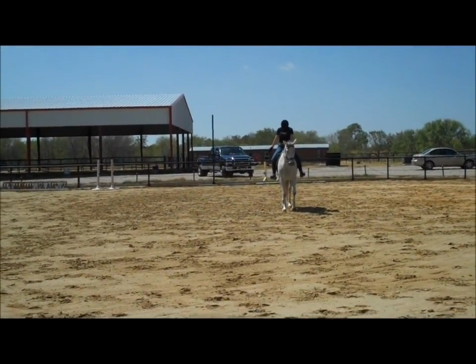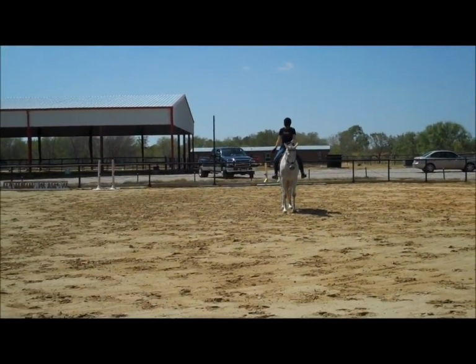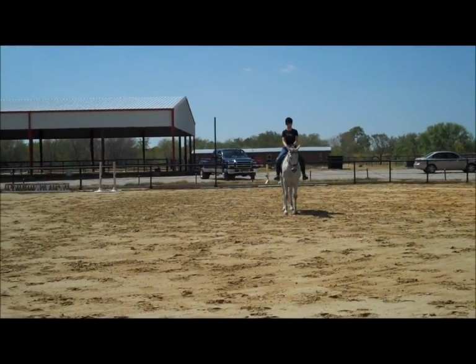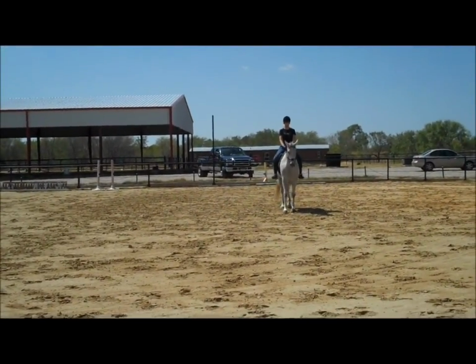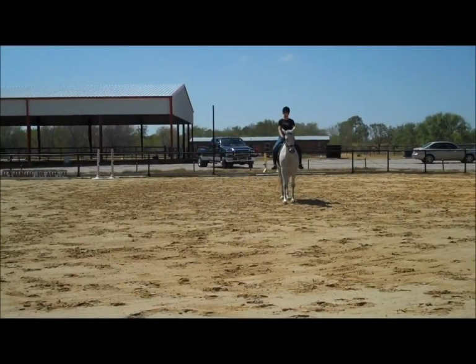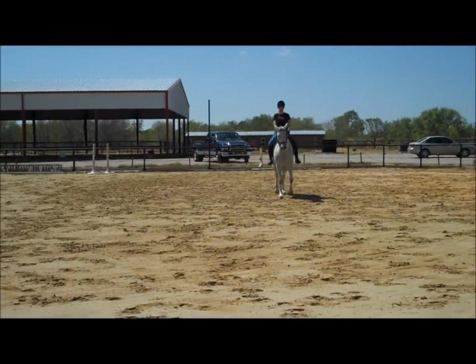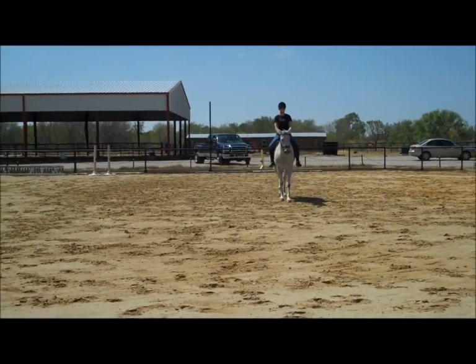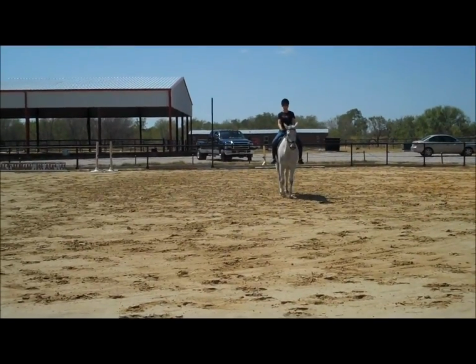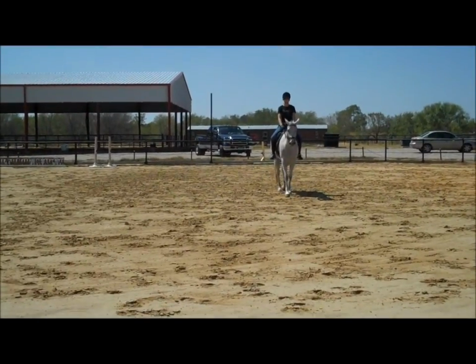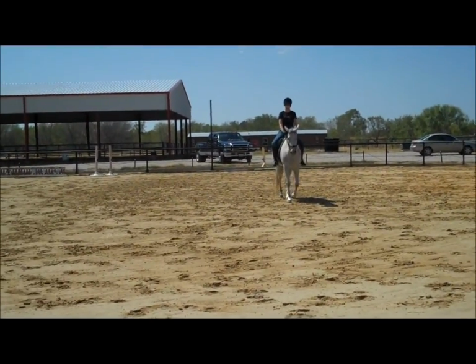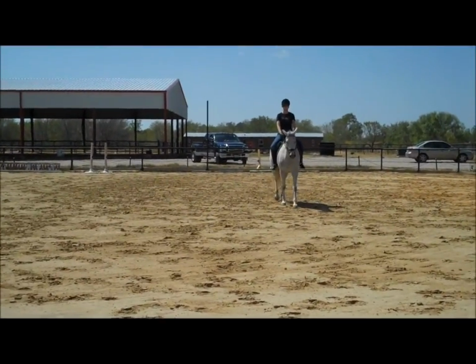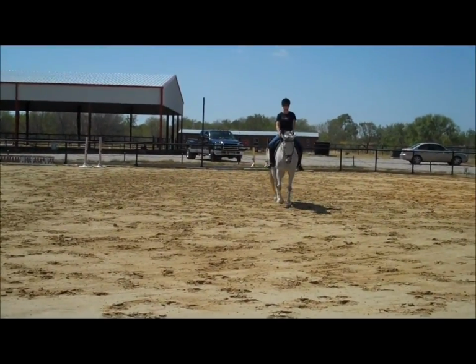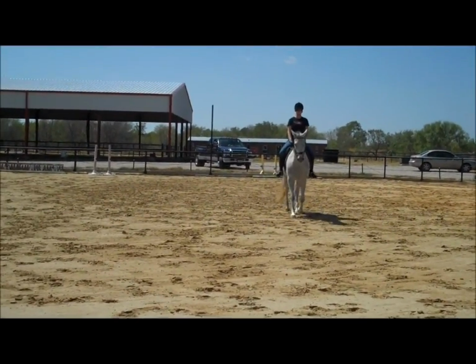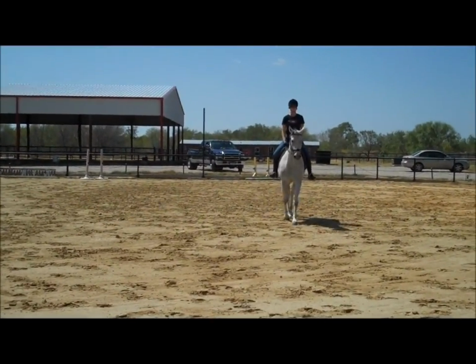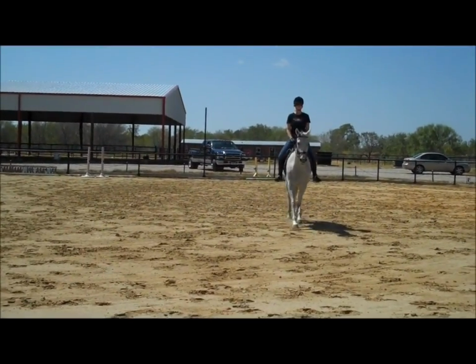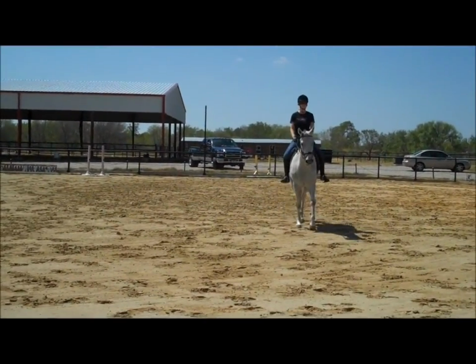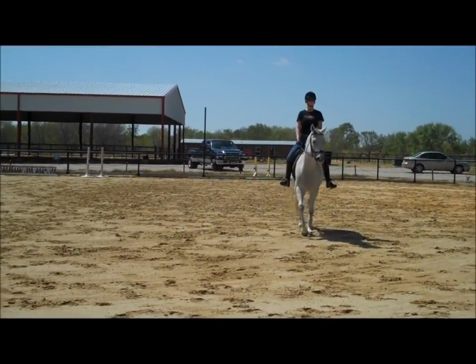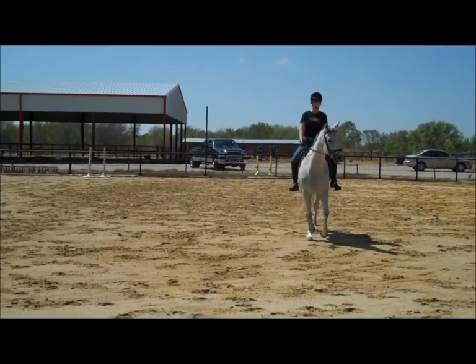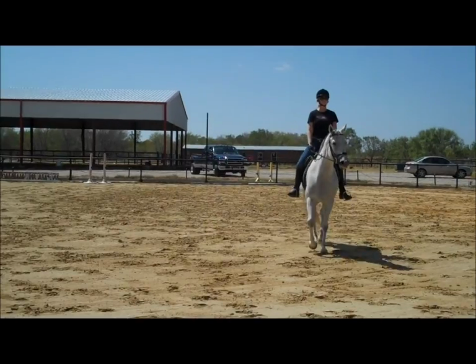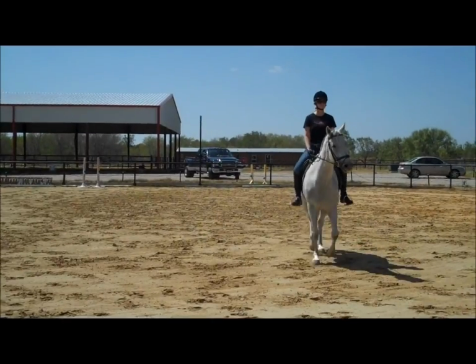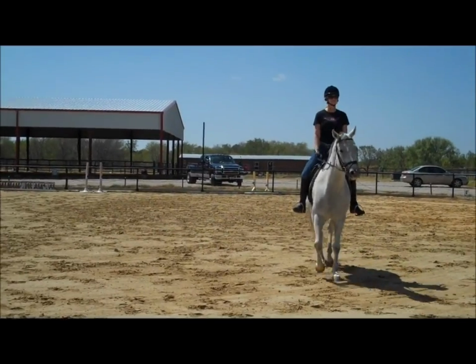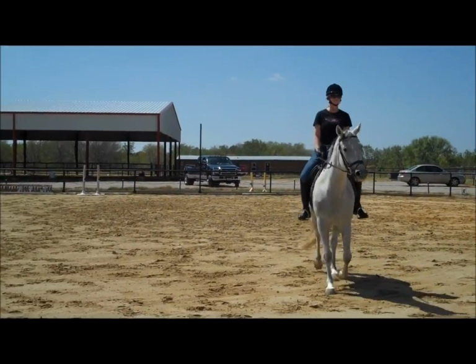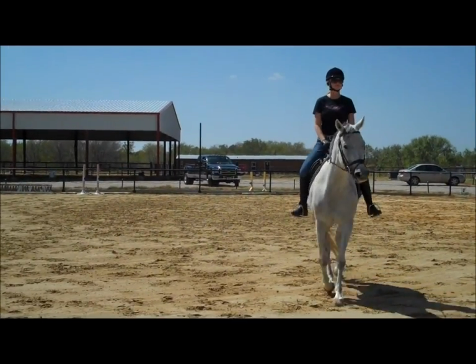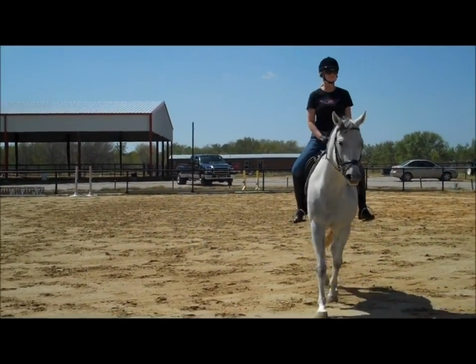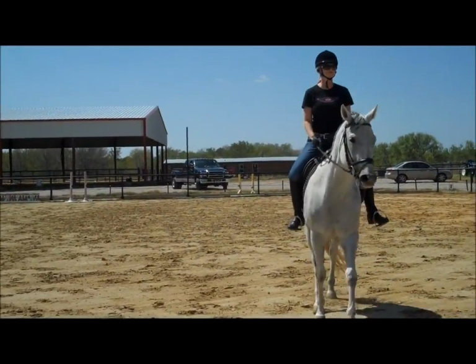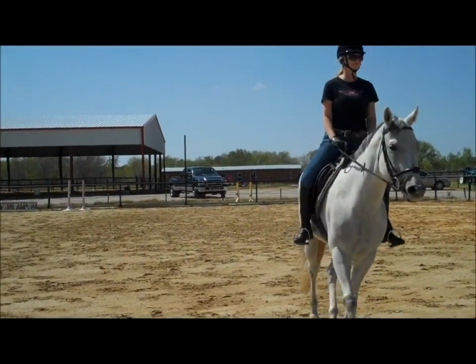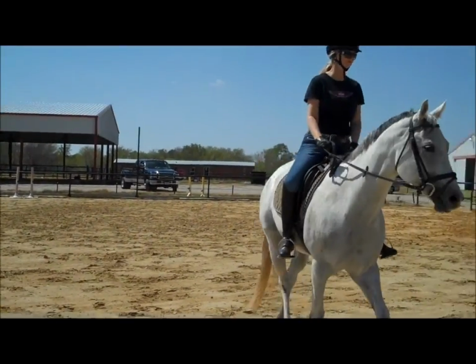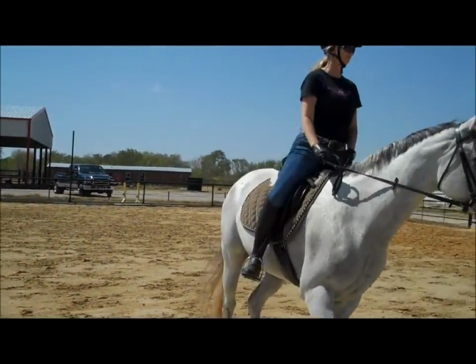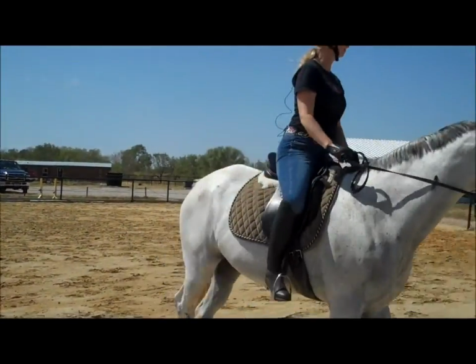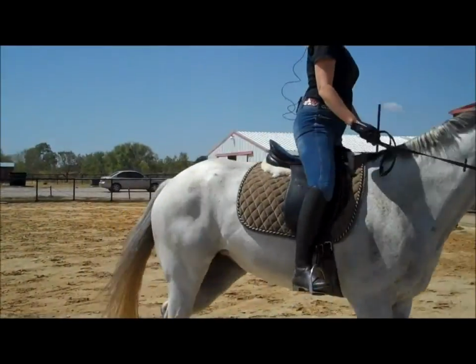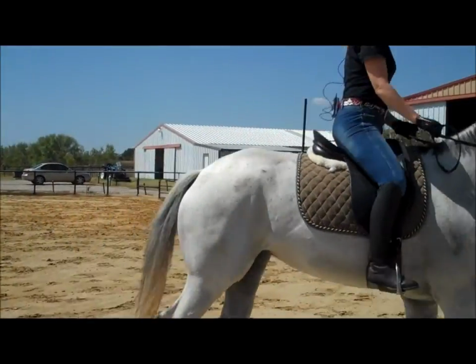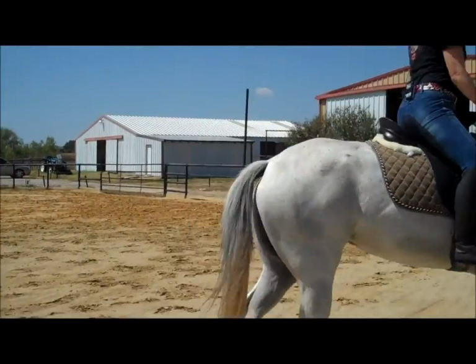Walk. Trot. Turn left. Get your bend, keep her straight — she drifted. Keep her straight. There. Make her get soft on that left side.